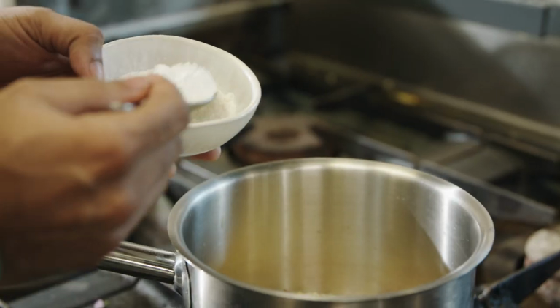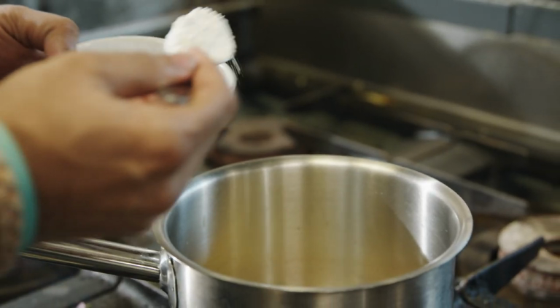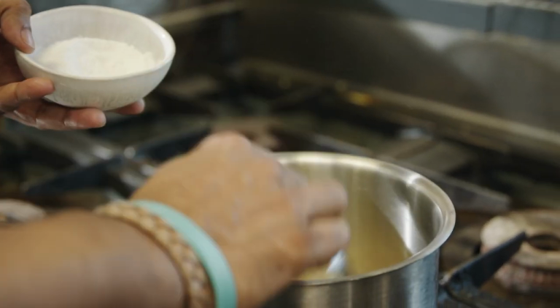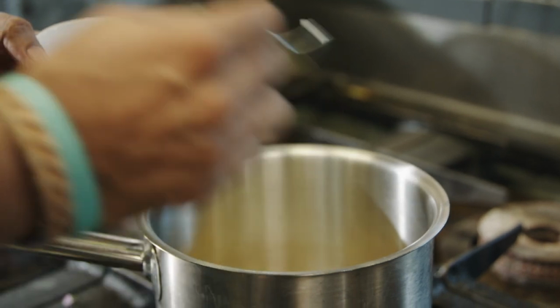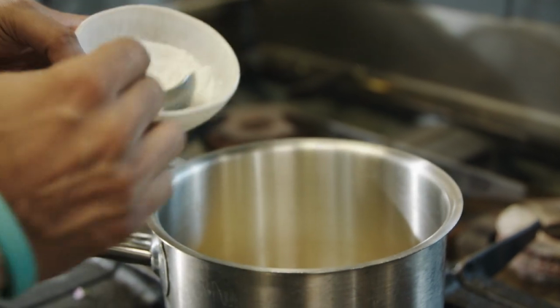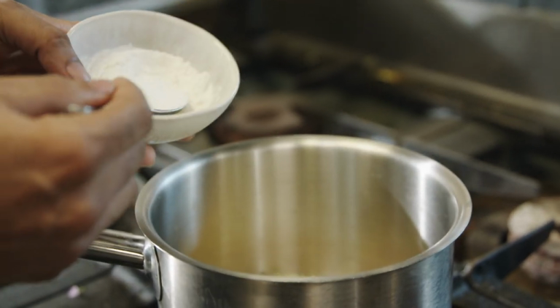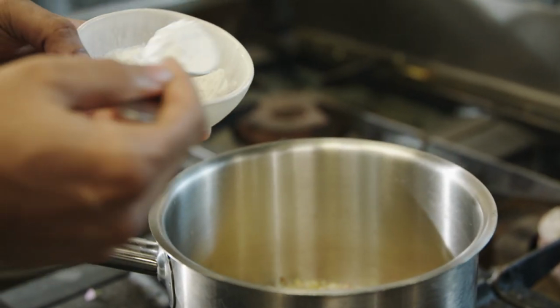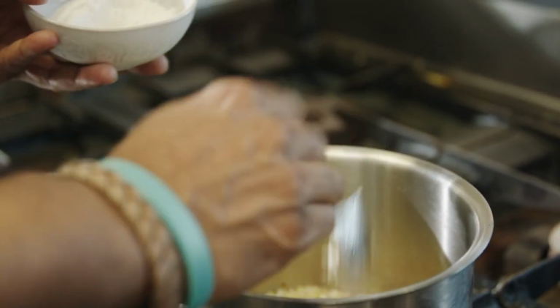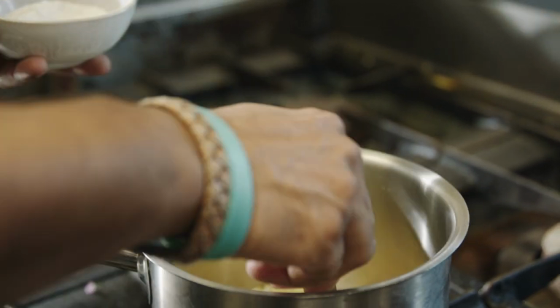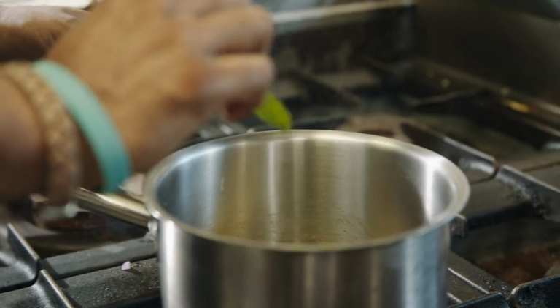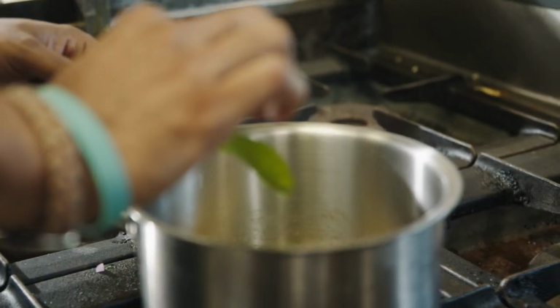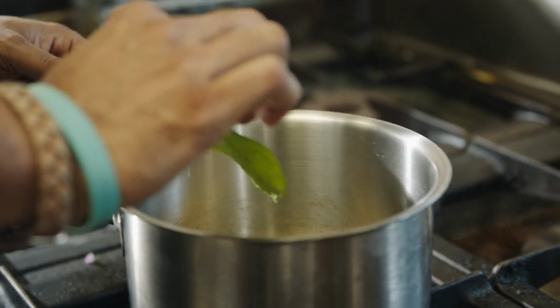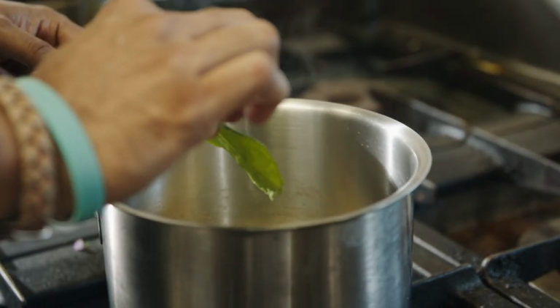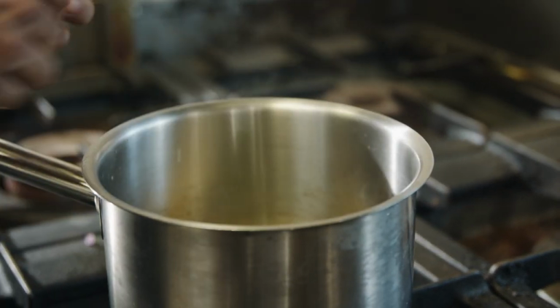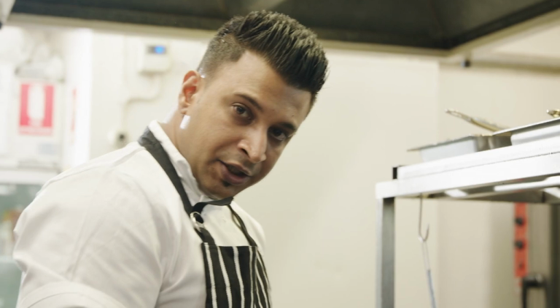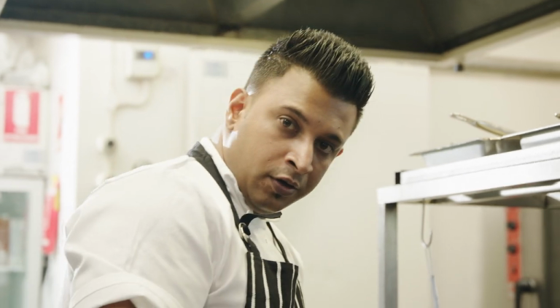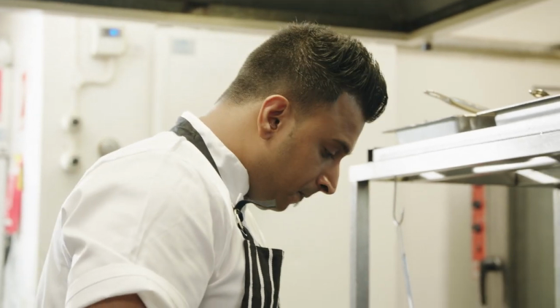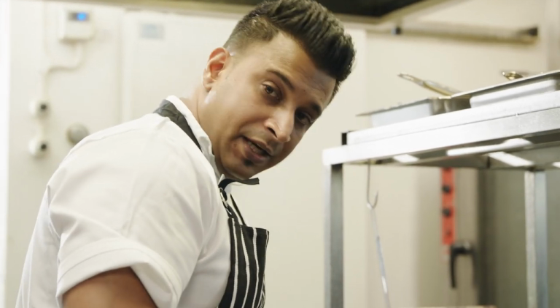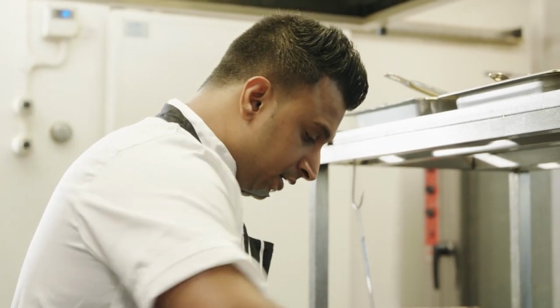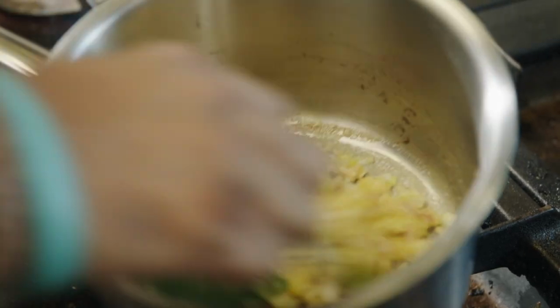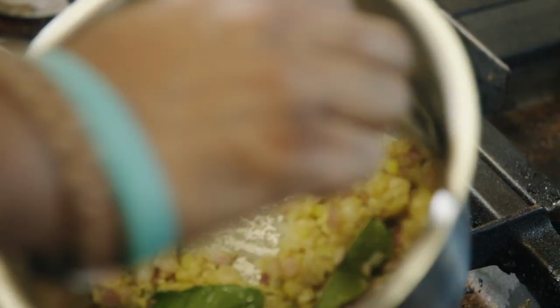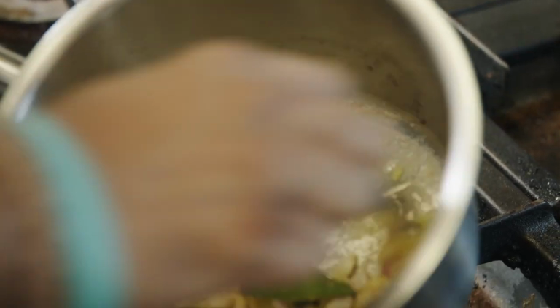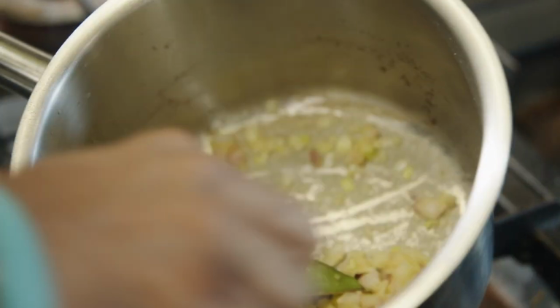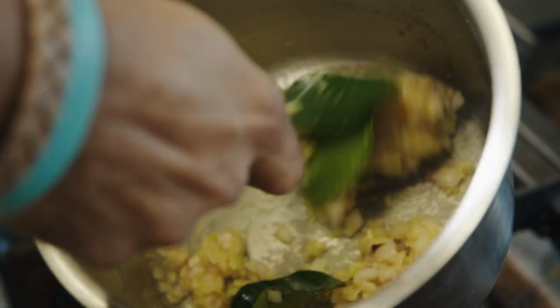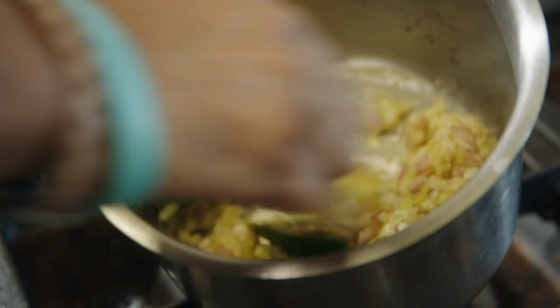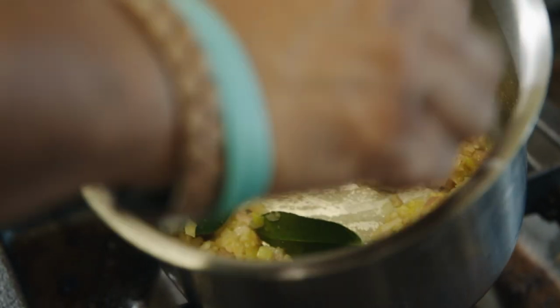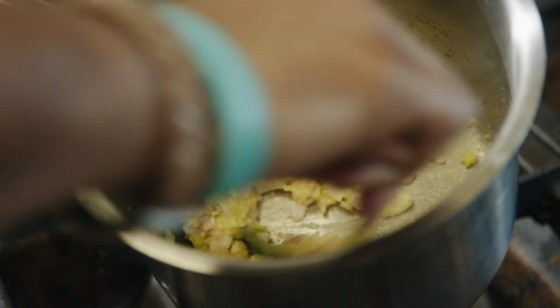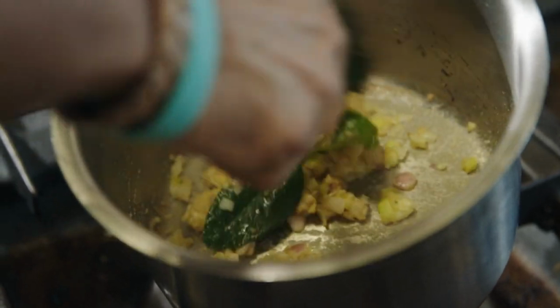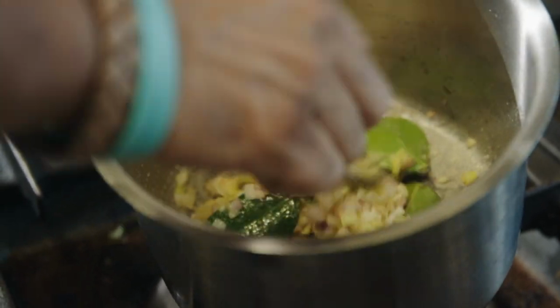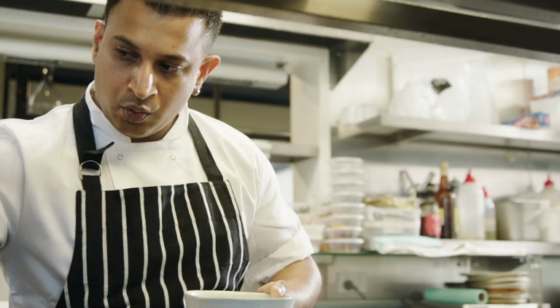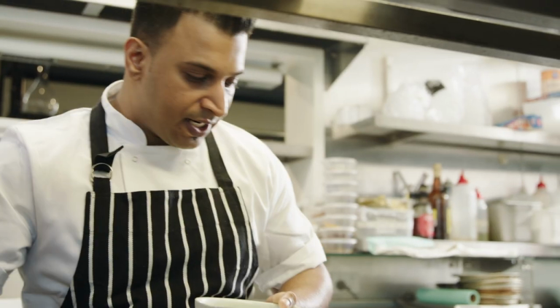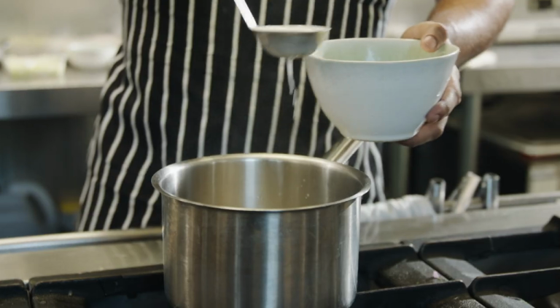We add two tablespoons of plain flour and four kaffir lime leaves. Cook for probably a minute on medium heat. Once the flour is cooked, we start adding our milk.